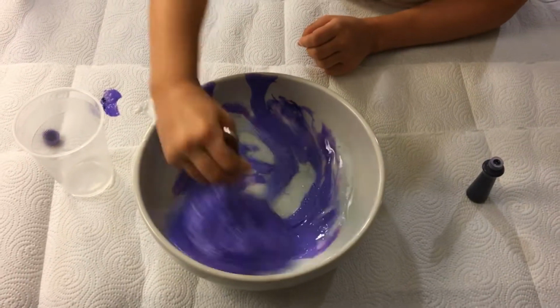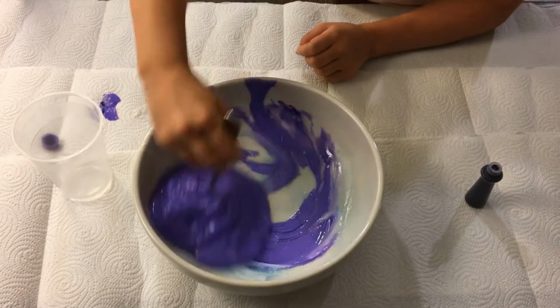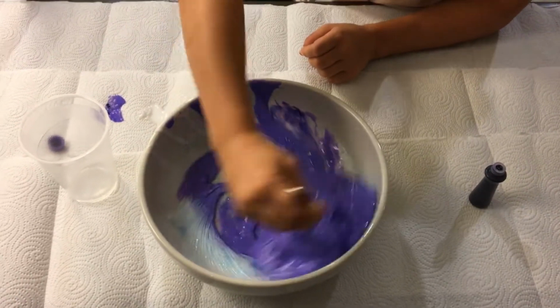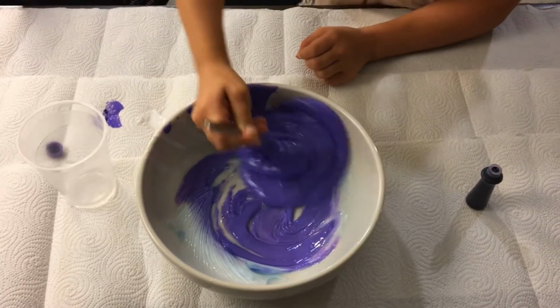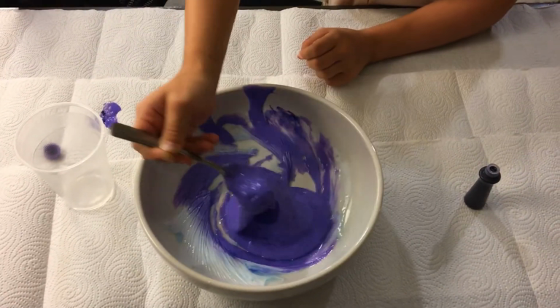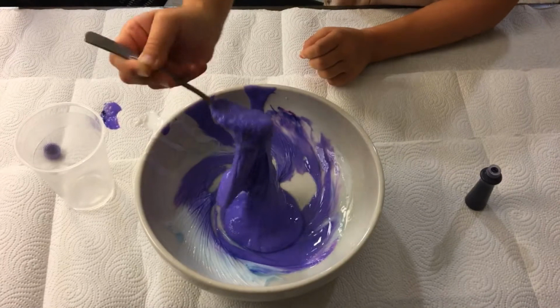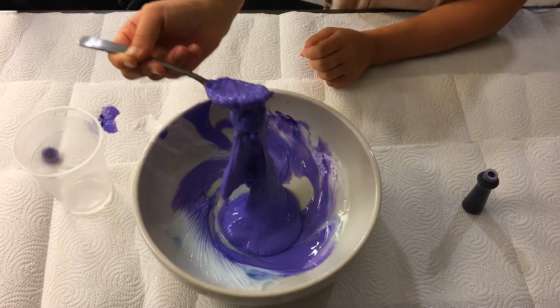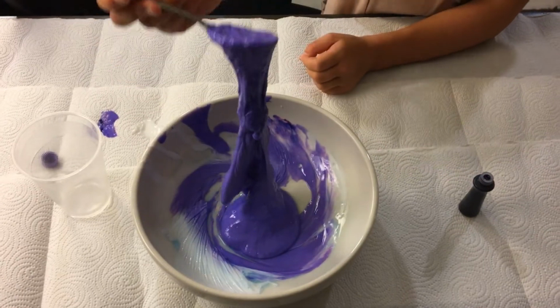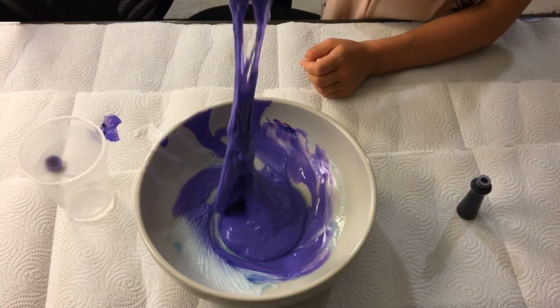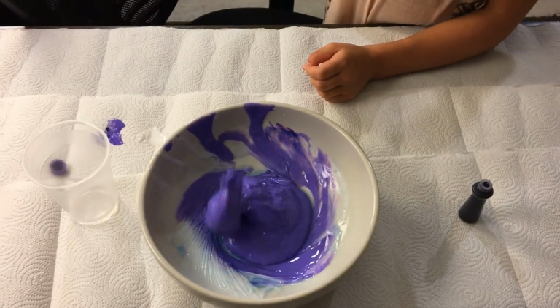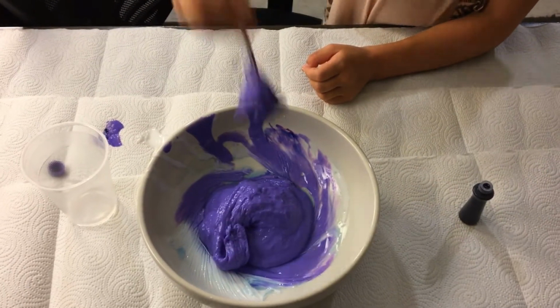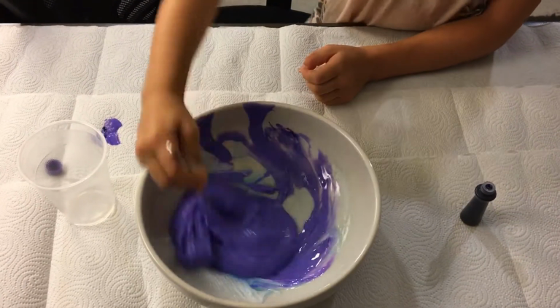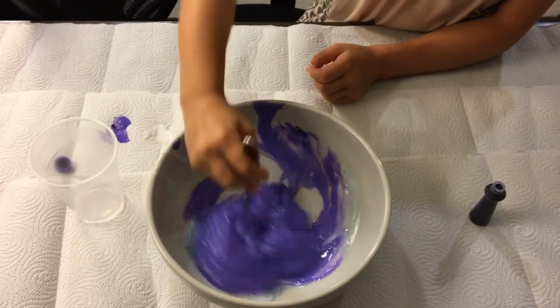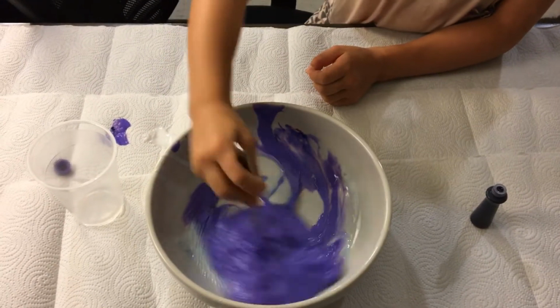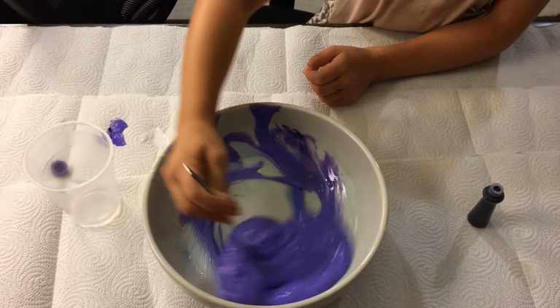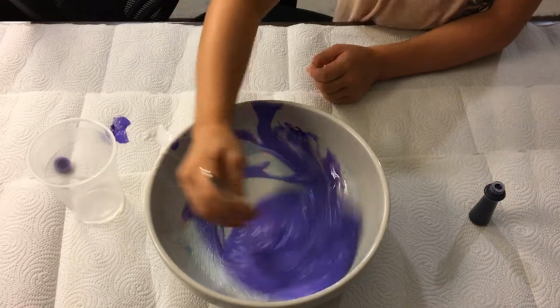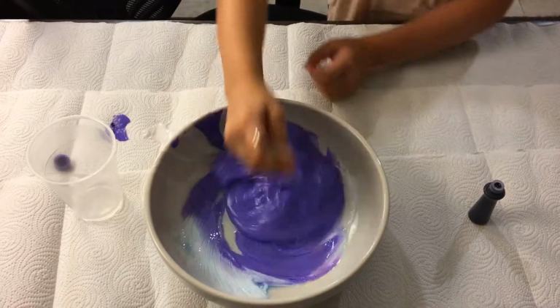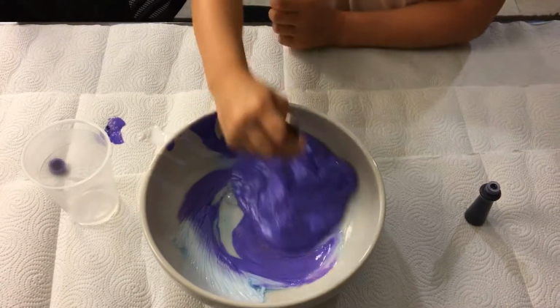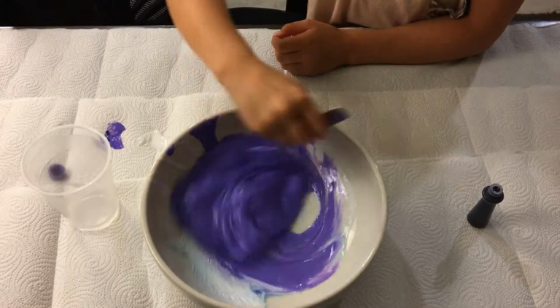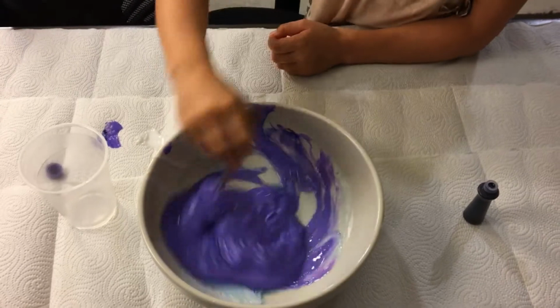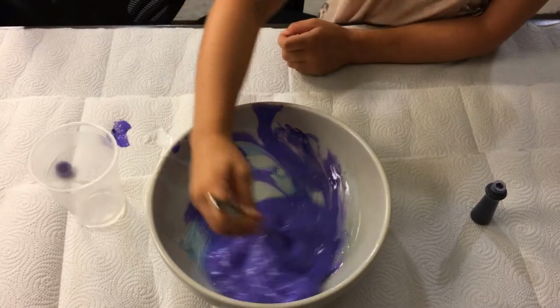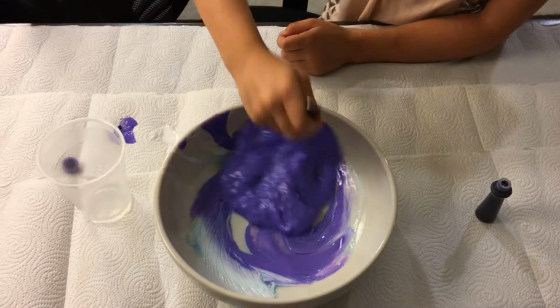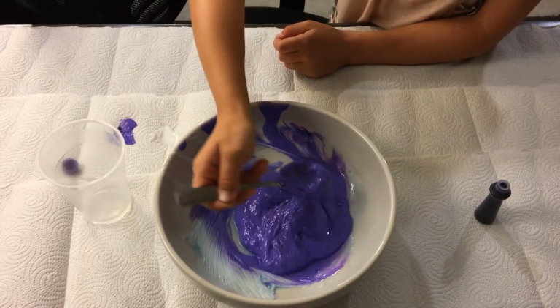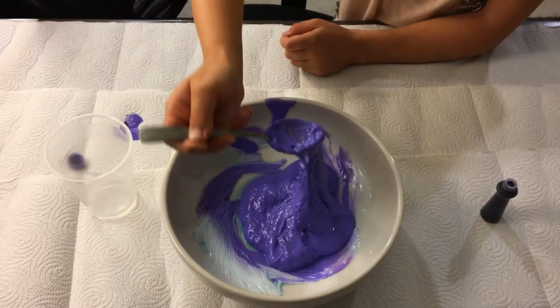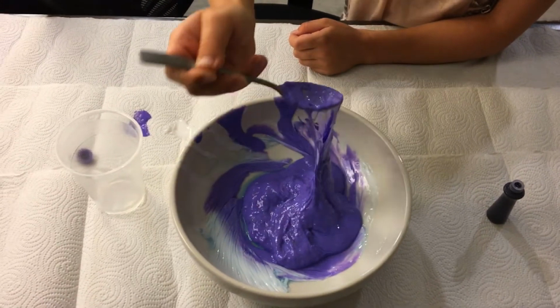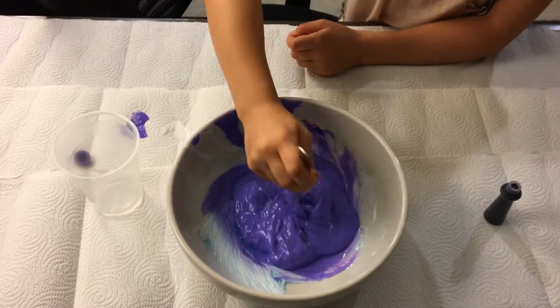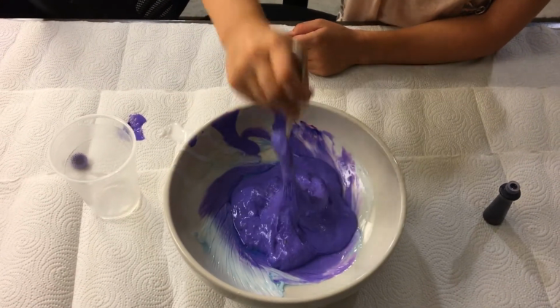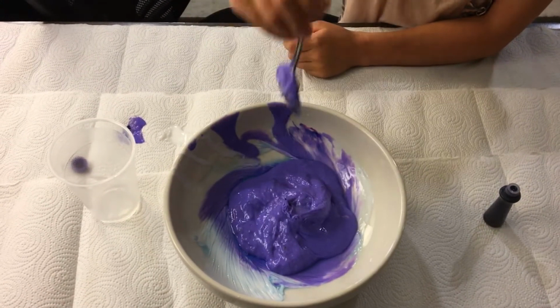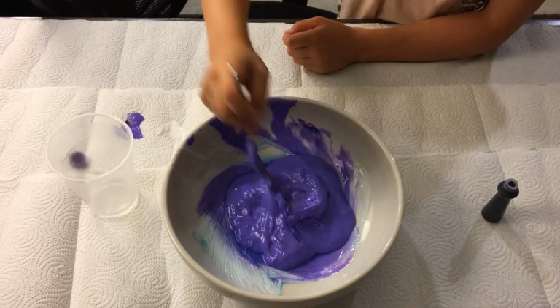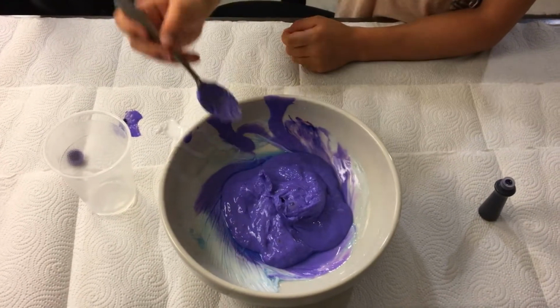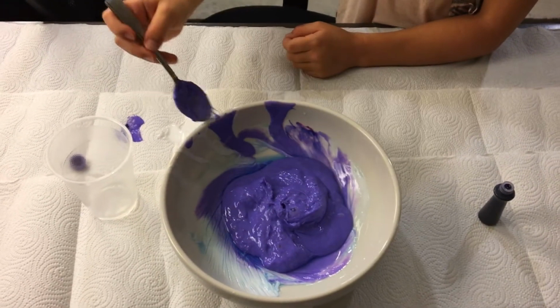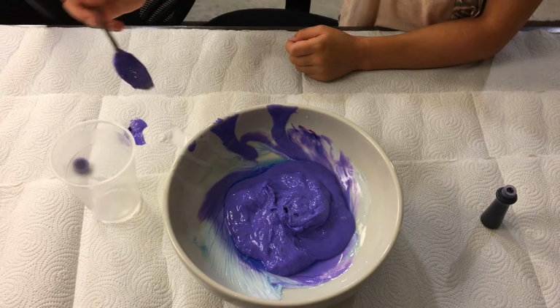It's getting really thick, but it's not that stretchy. So if it's not that stretchy, you can just add lotion into it. I think it's time to knead it.